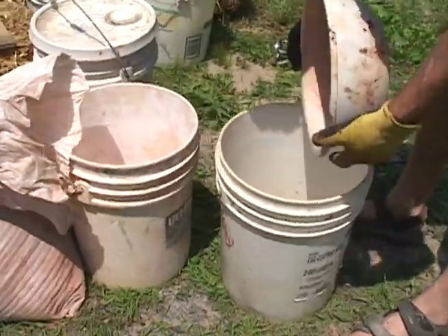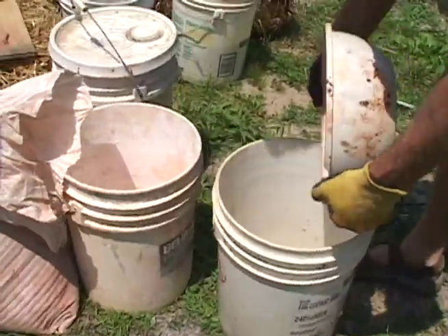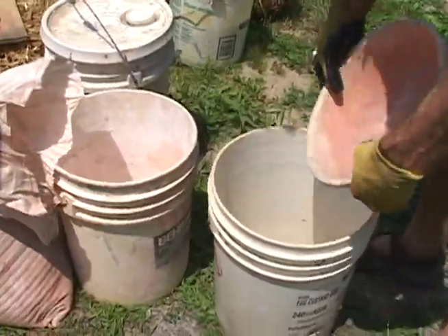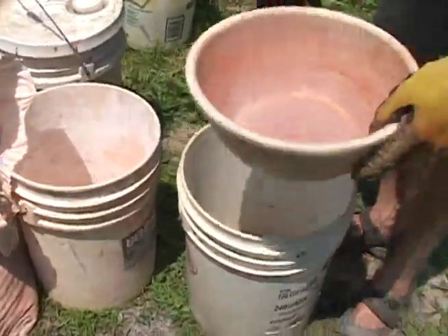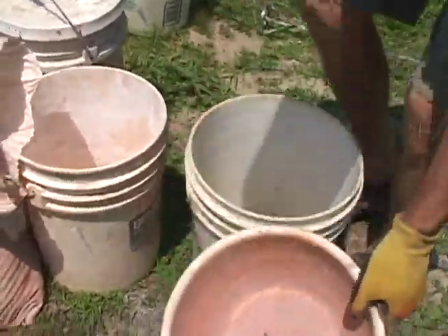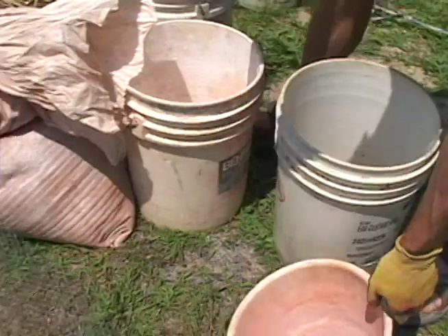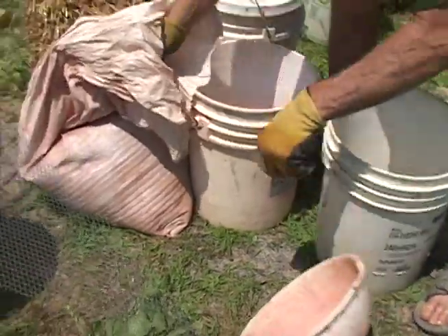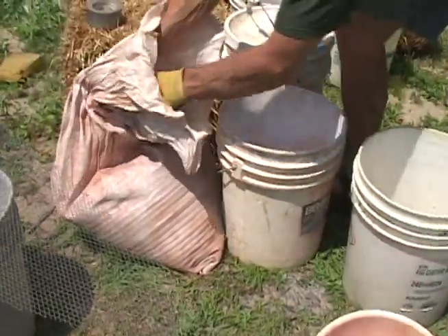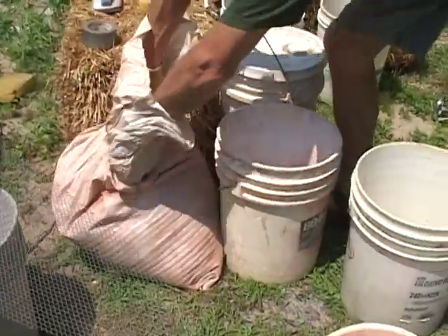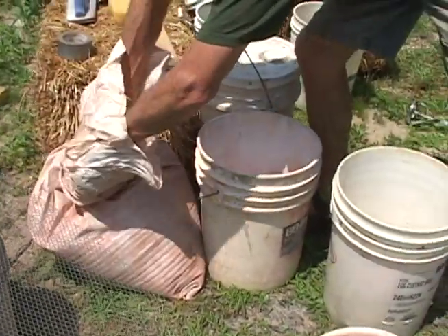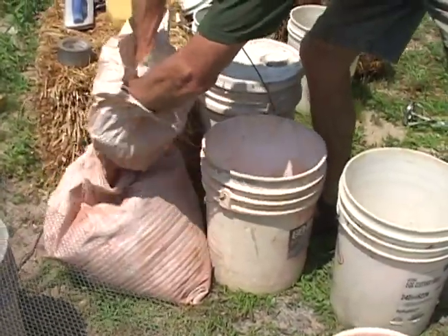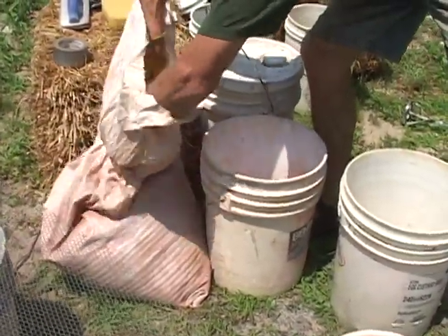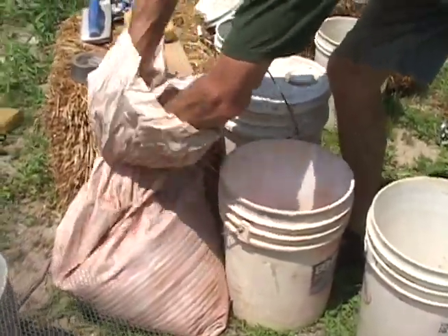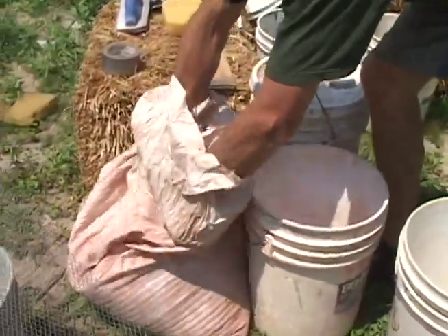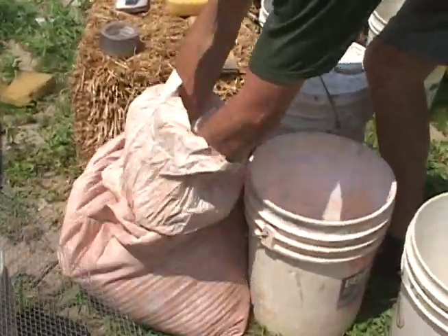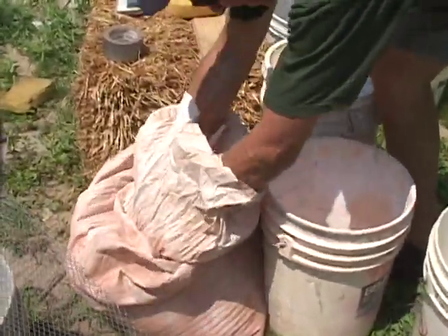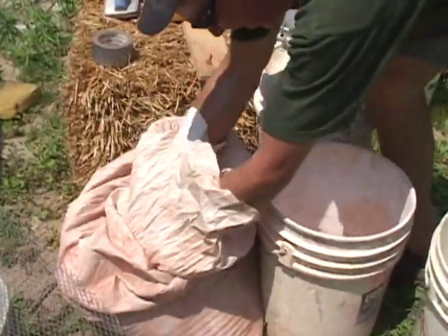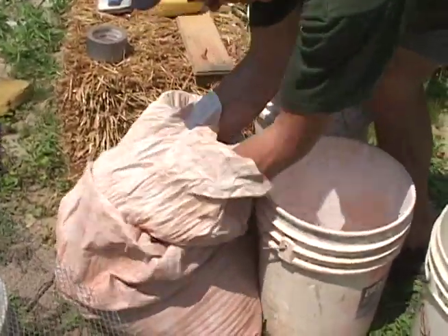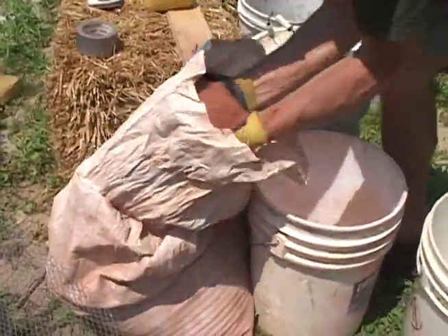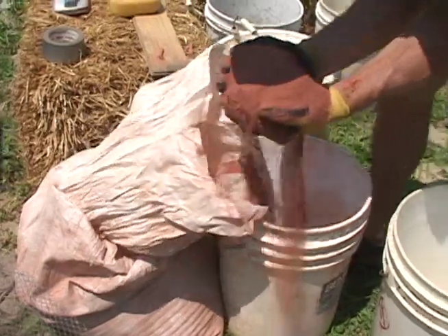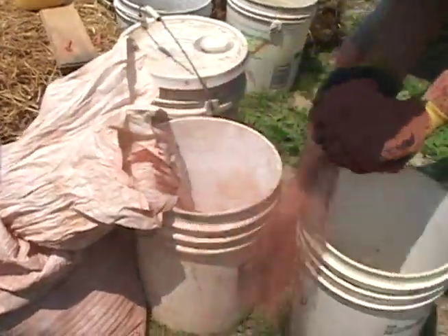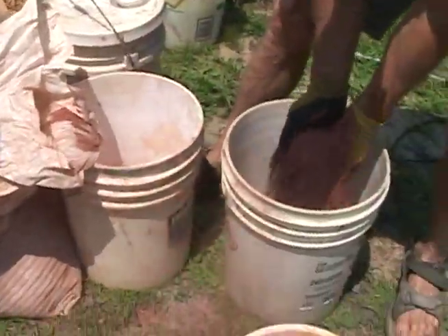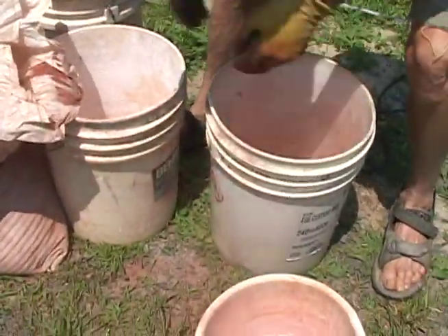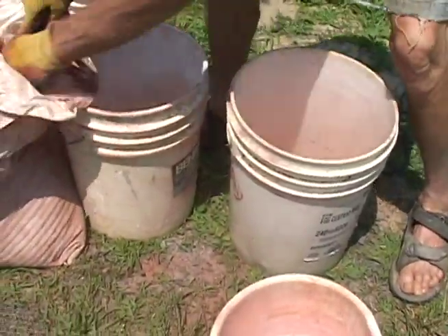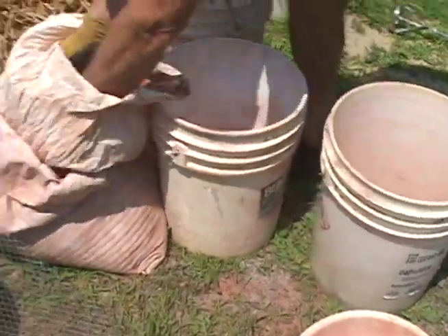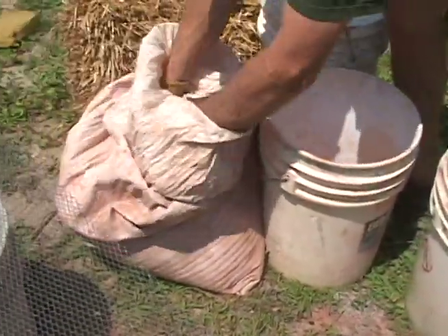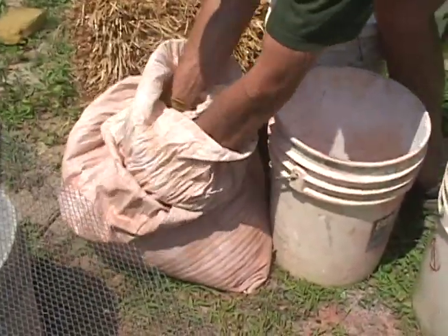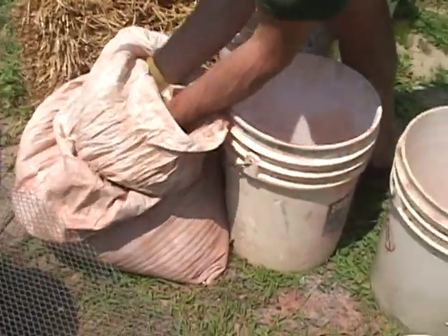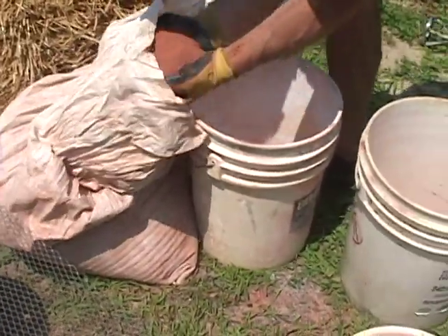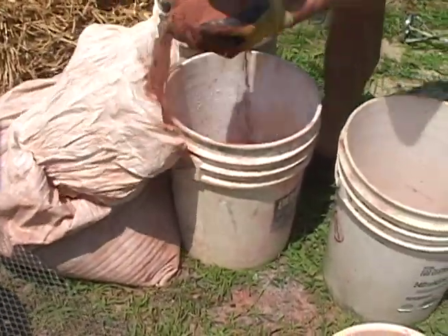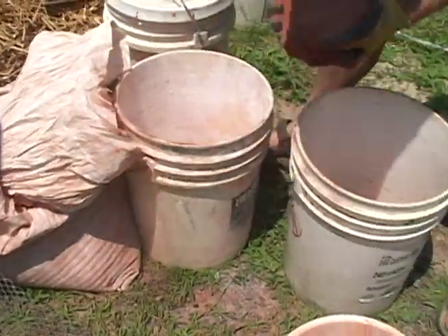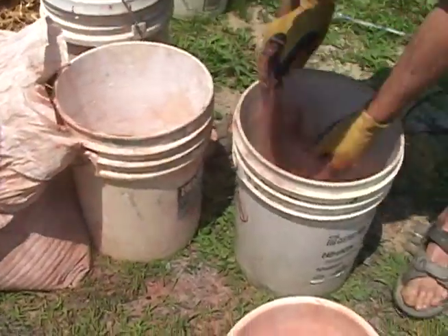Eric explains that getting materials locally lowers transportation costs. He got clay from the land around the house, other materials were traded with neighbors, and the horse farm is right next door.